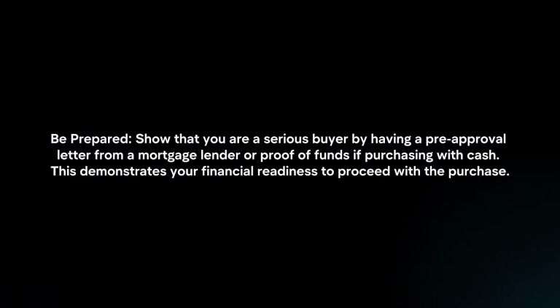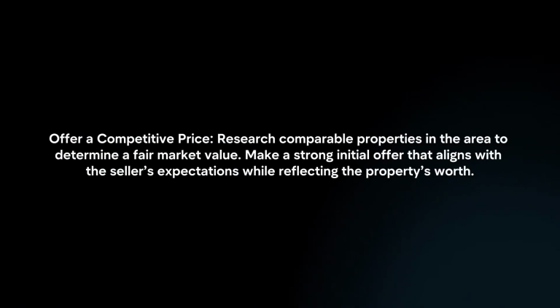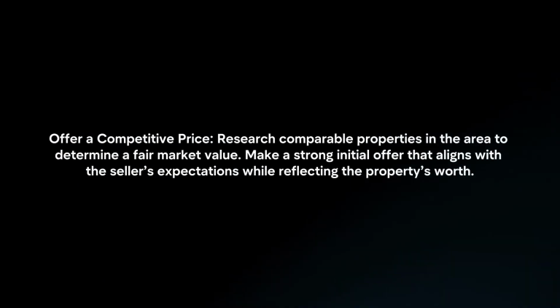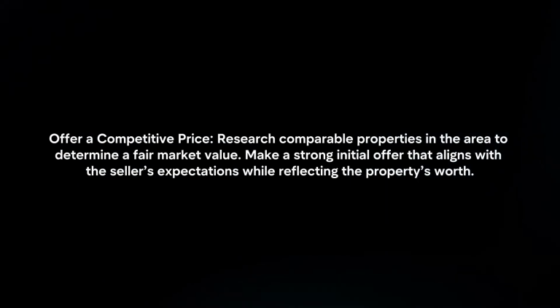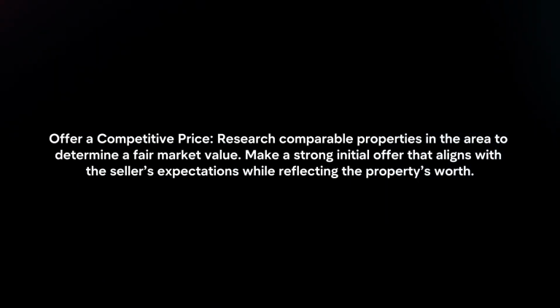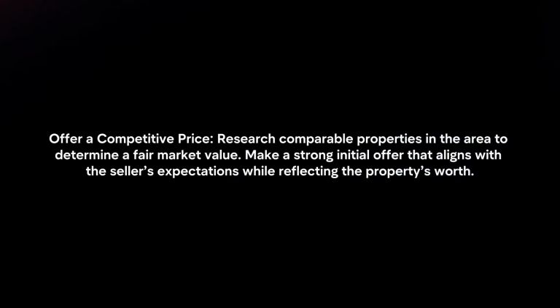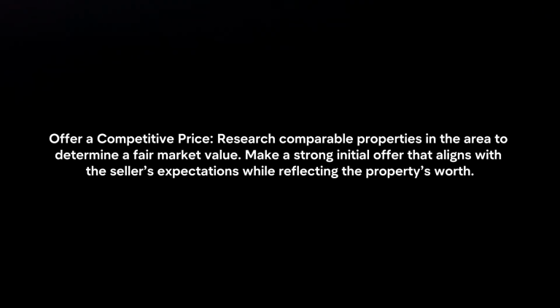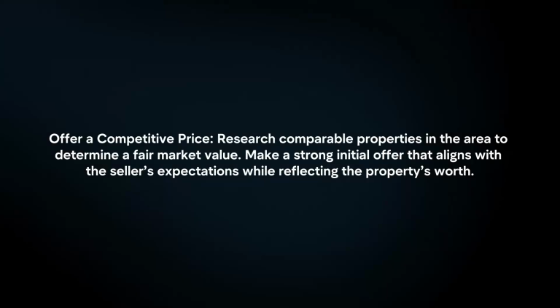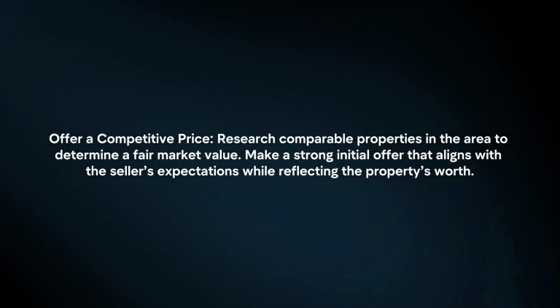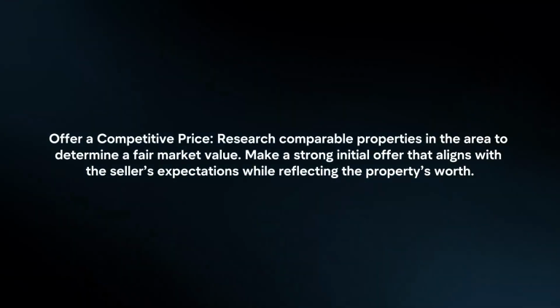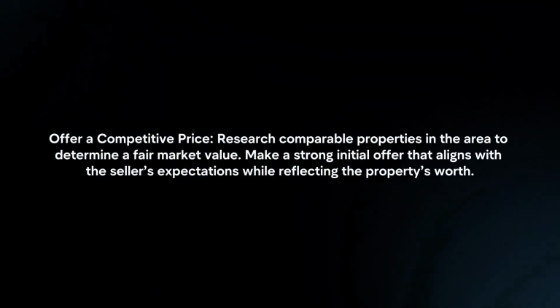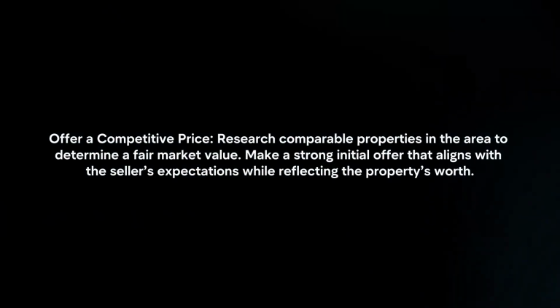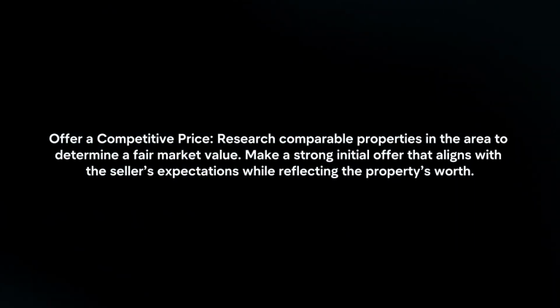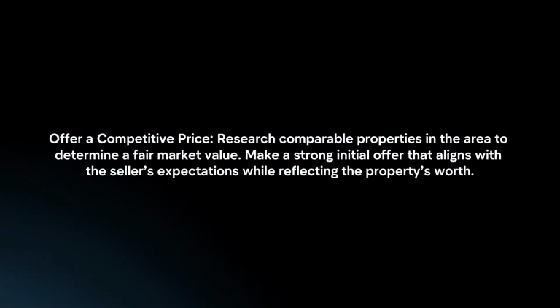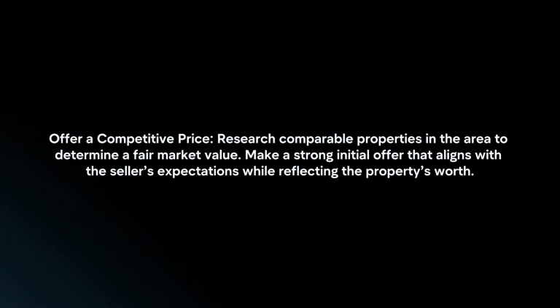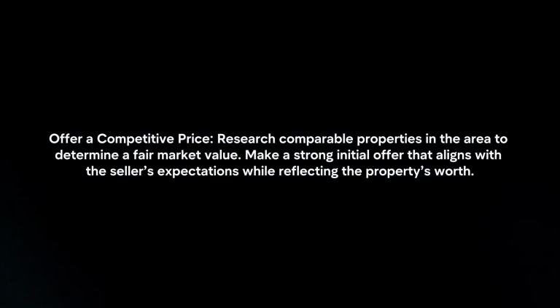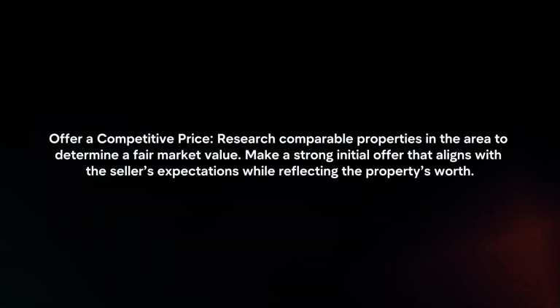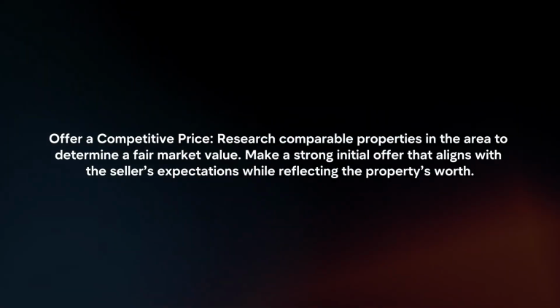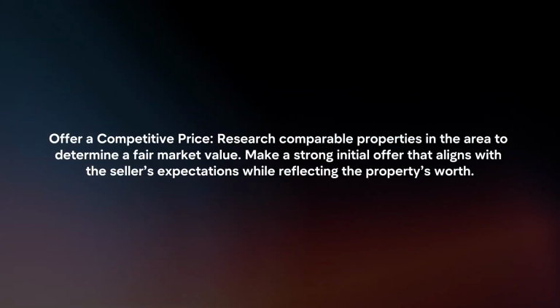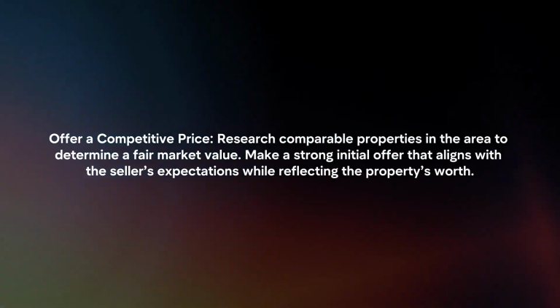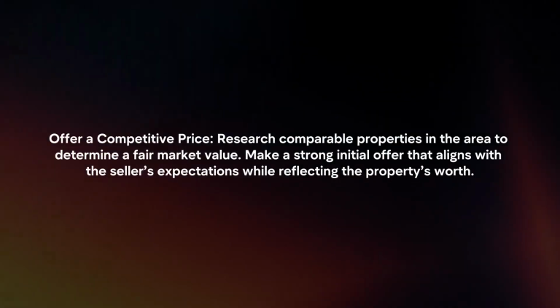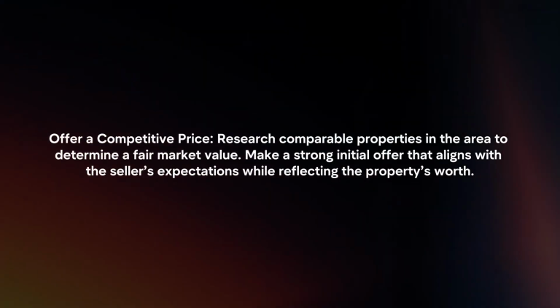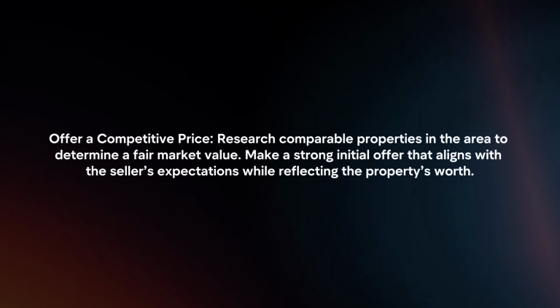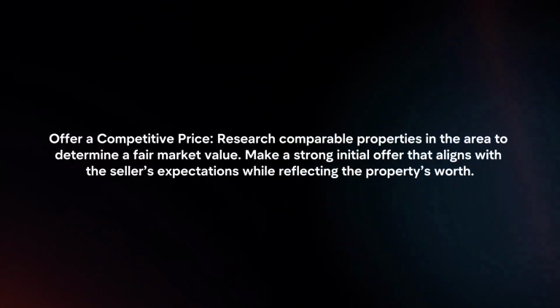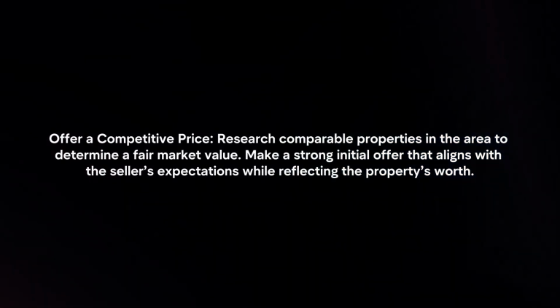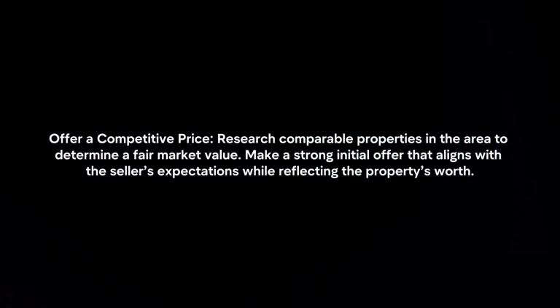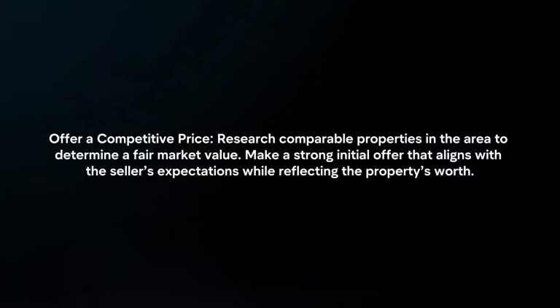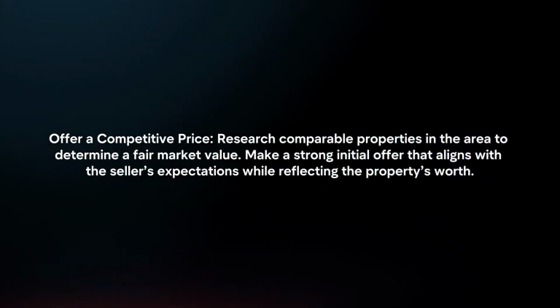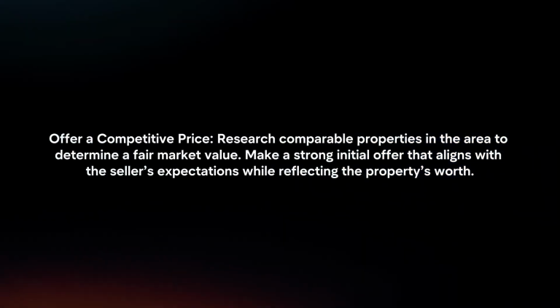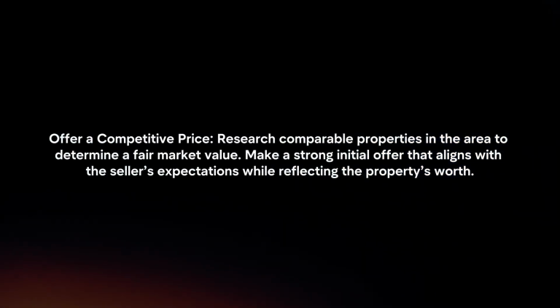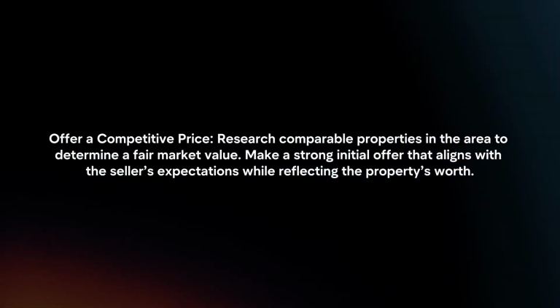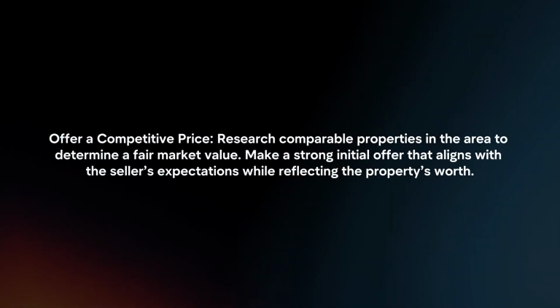Offer a competitive price. Research comparable properties in the area to determine a fair market value. Make a strong initial offer that aligns with the seller's expectations while reflecting the property's worth.